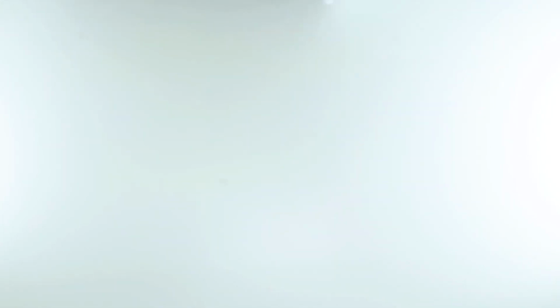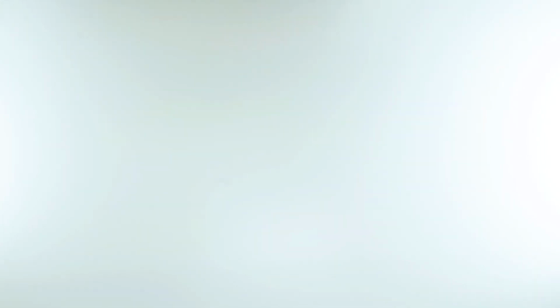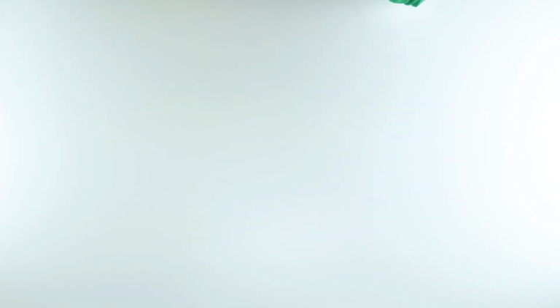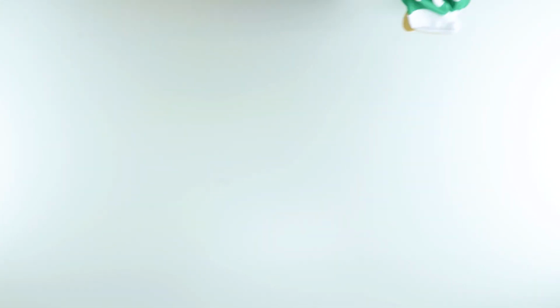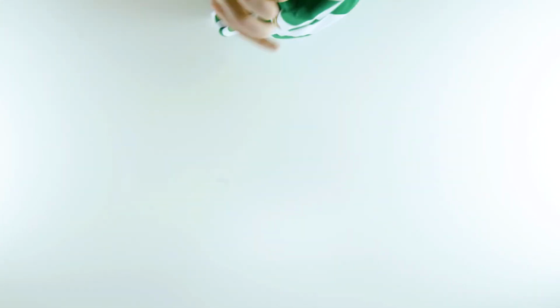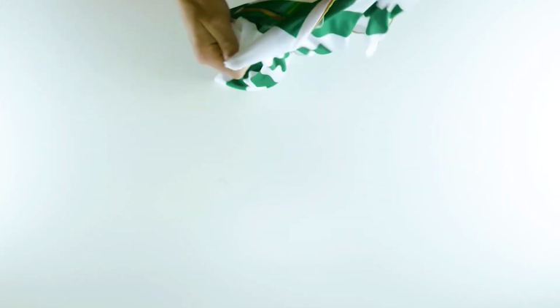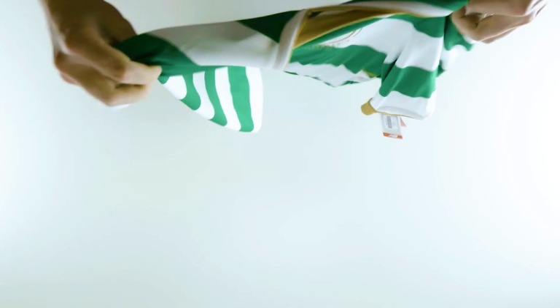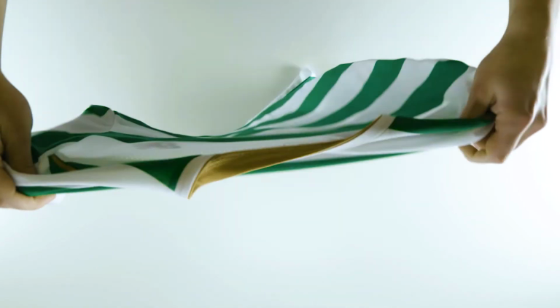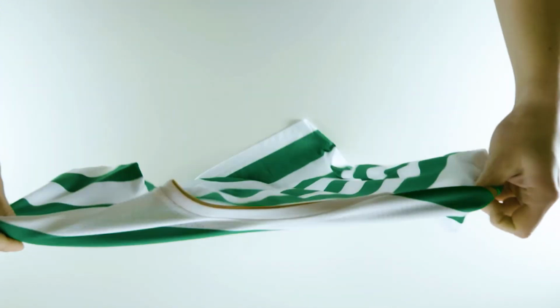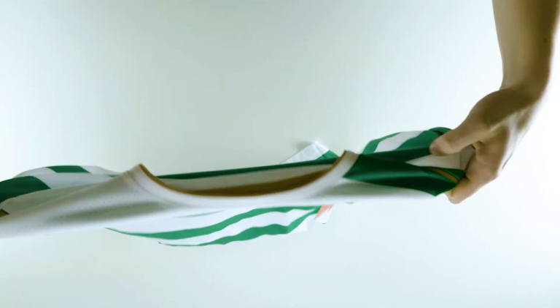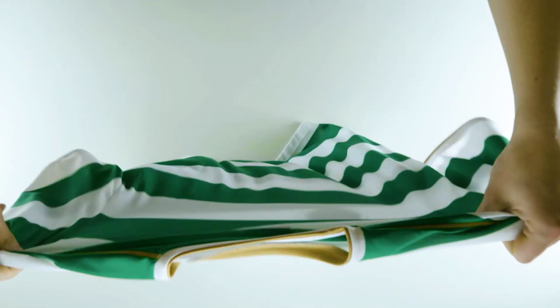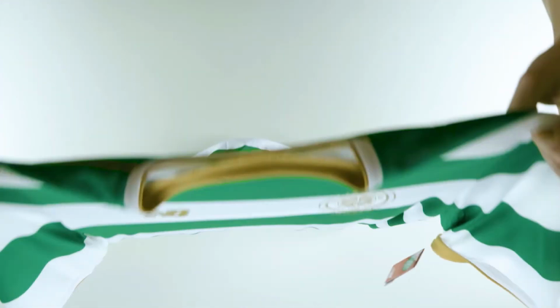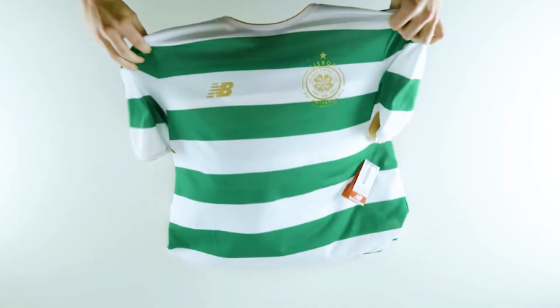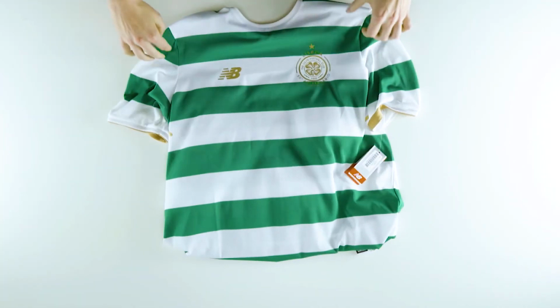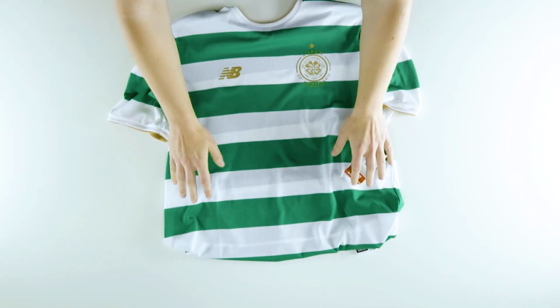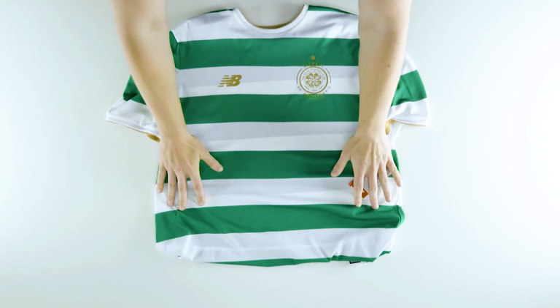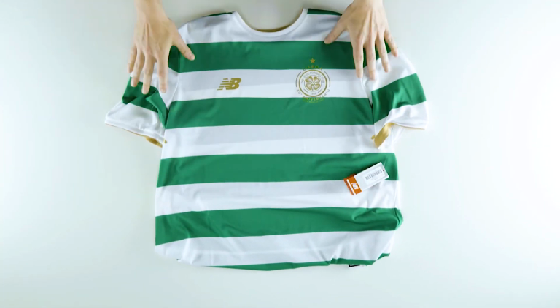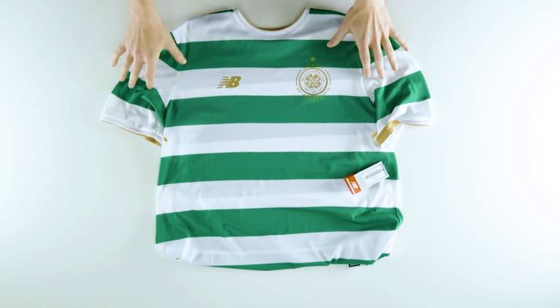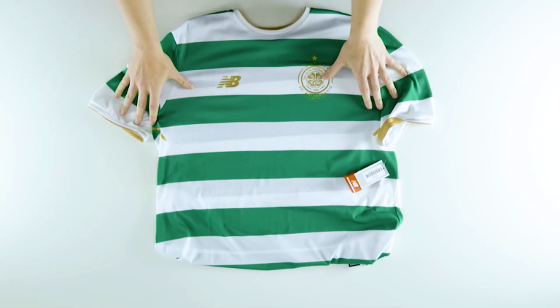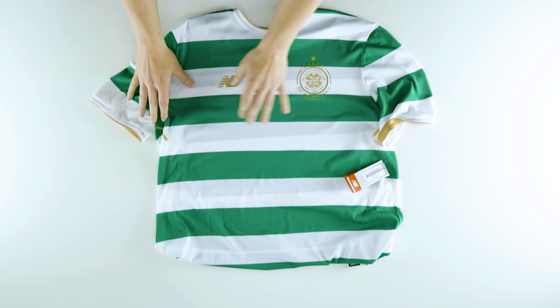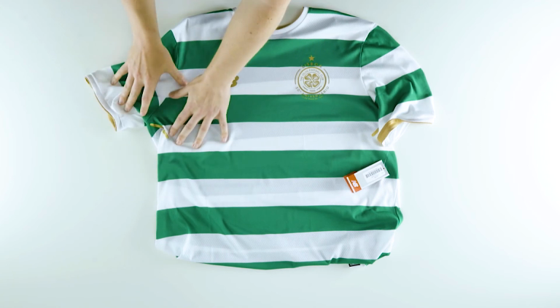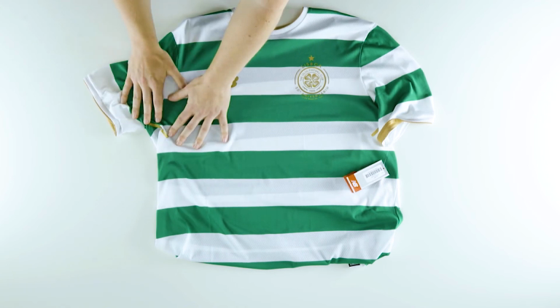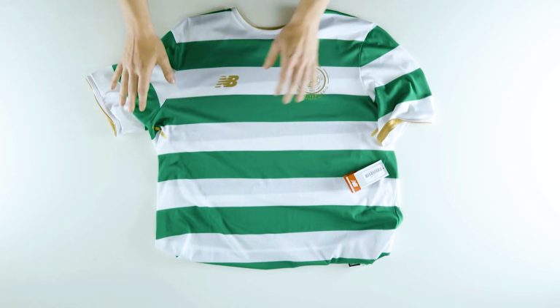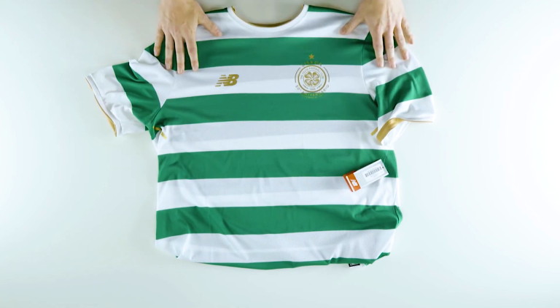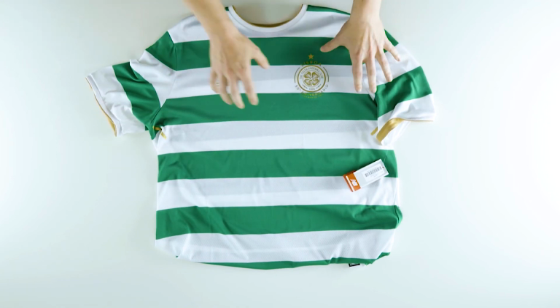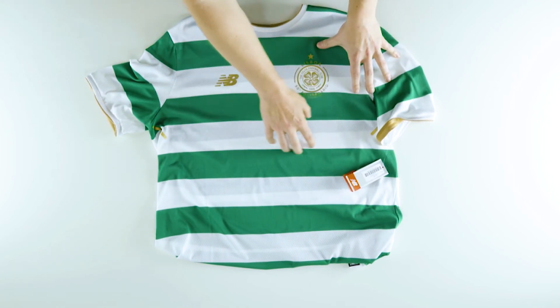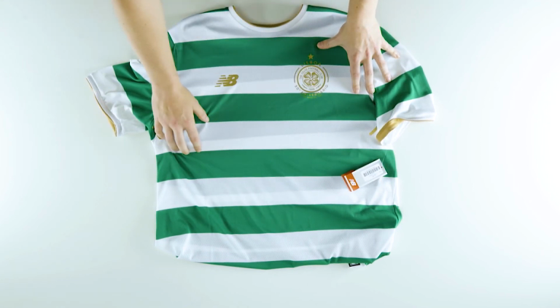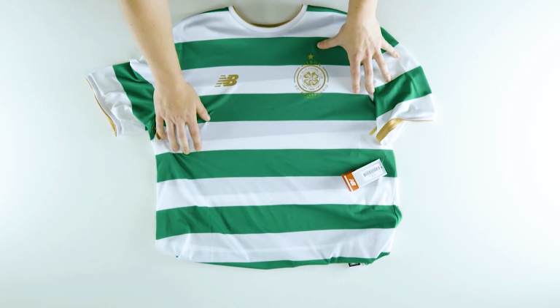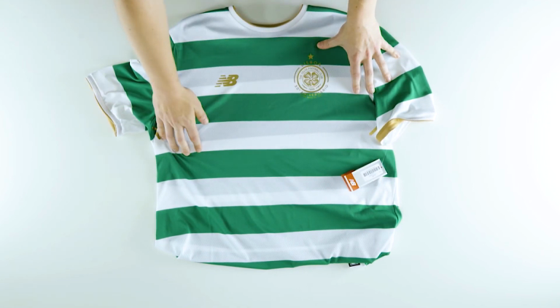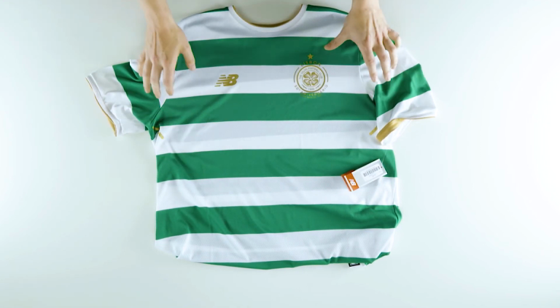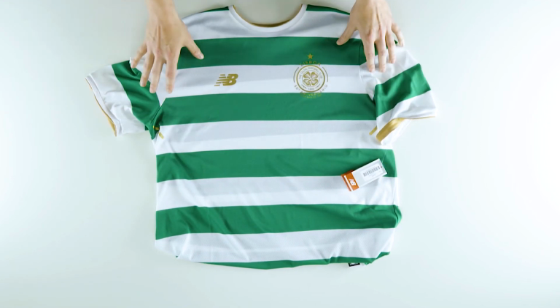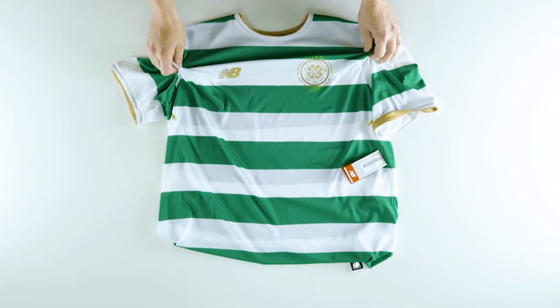And if you fancy a top without a sponsor, which has been quite popular, we also offer that as well. Again, it's very similar to the replica shirt, just without the sponsor across the front.